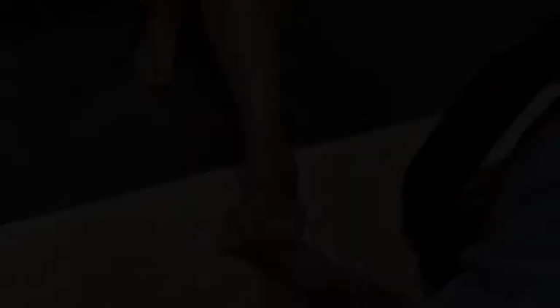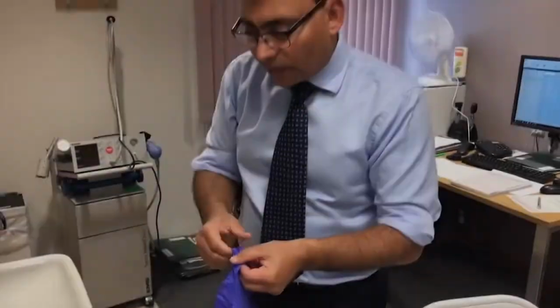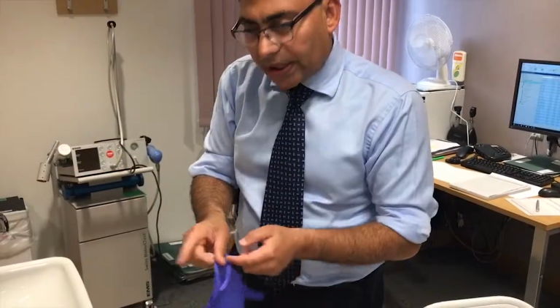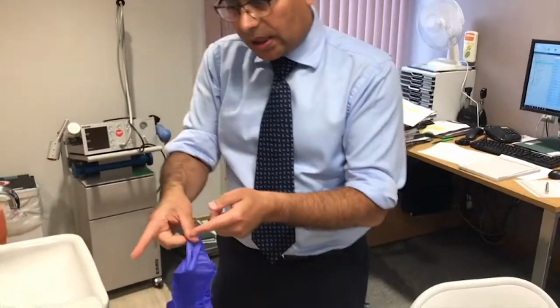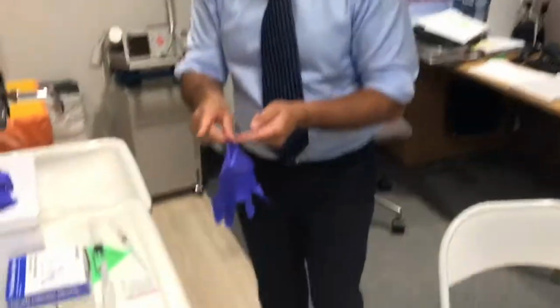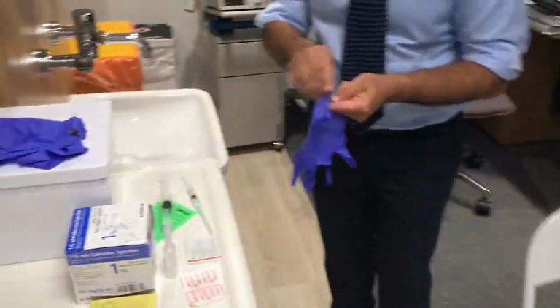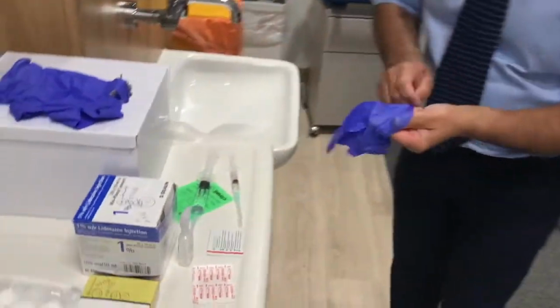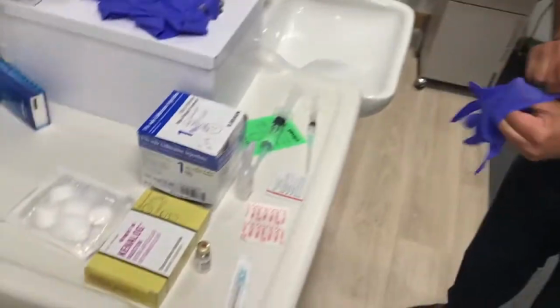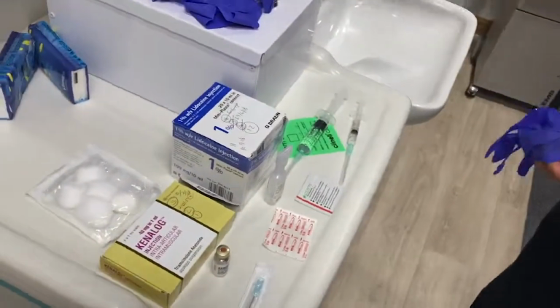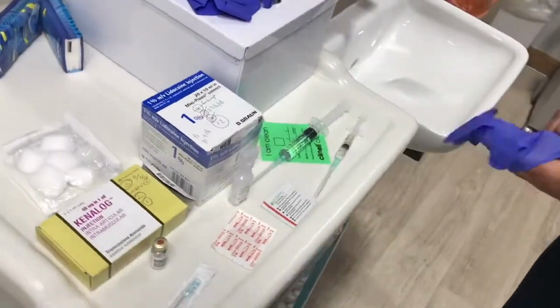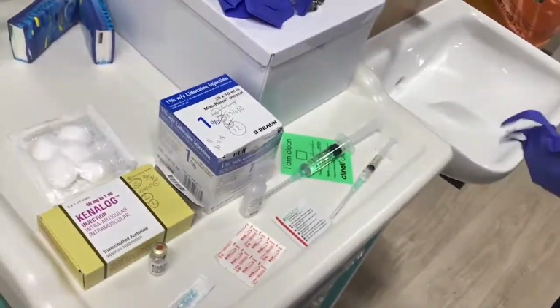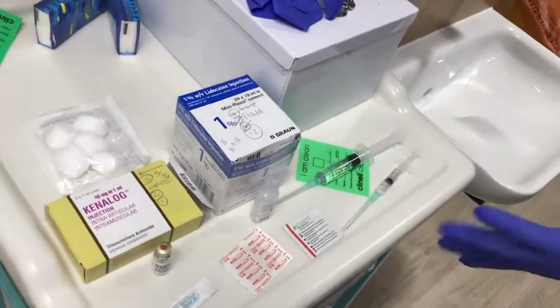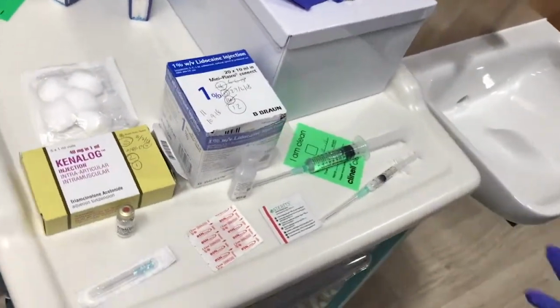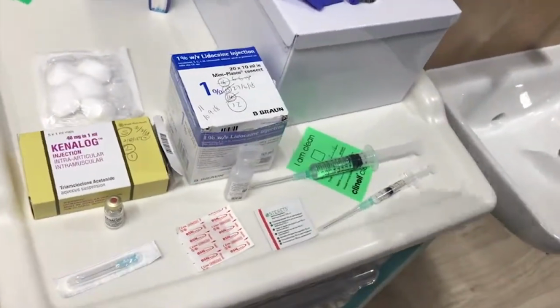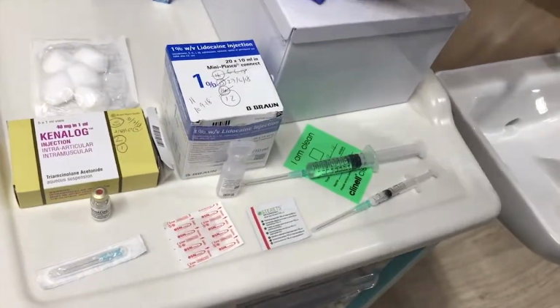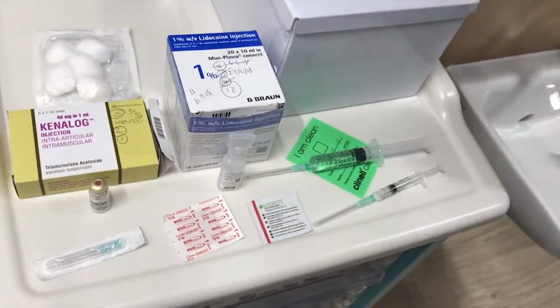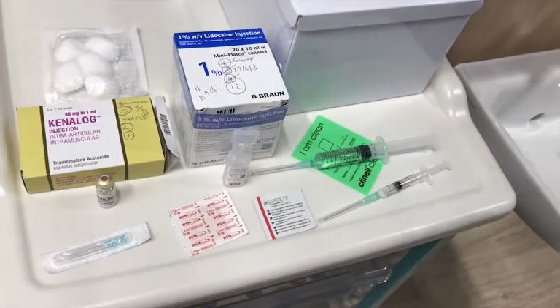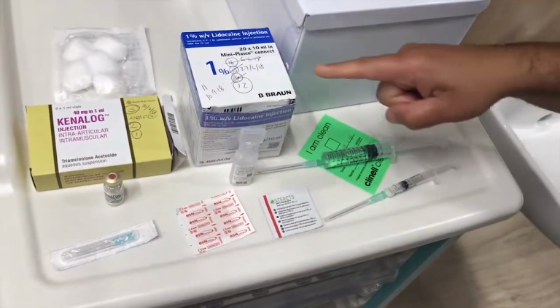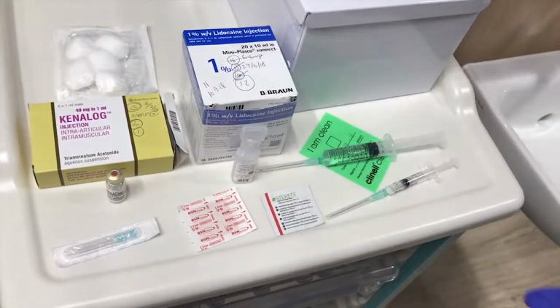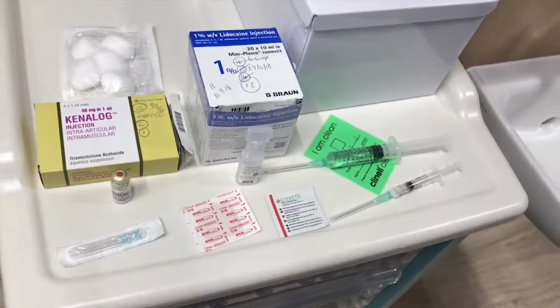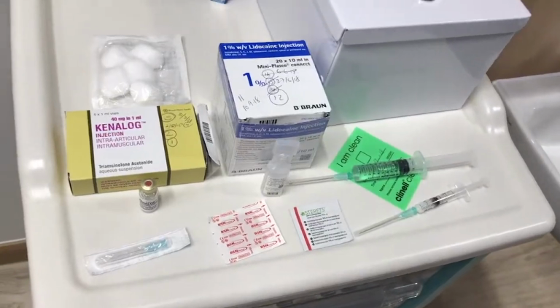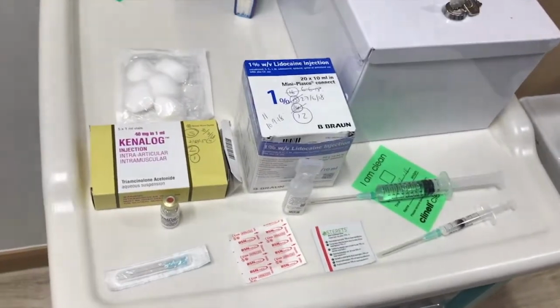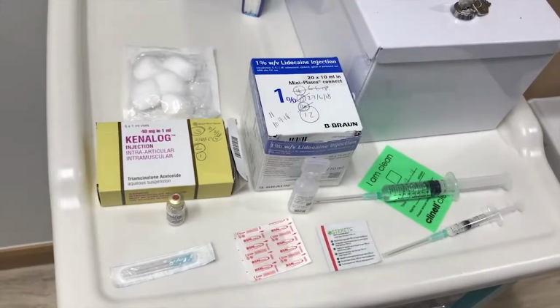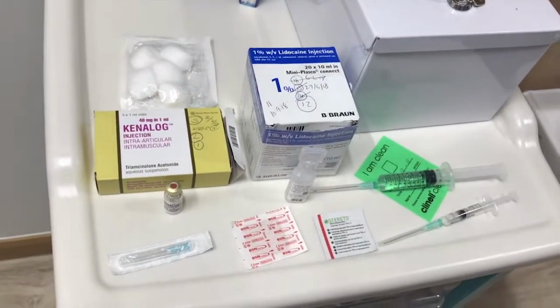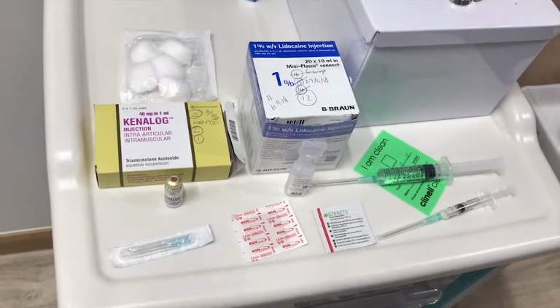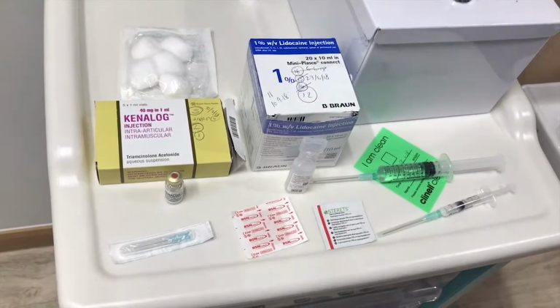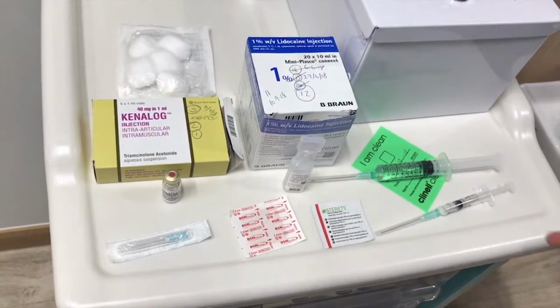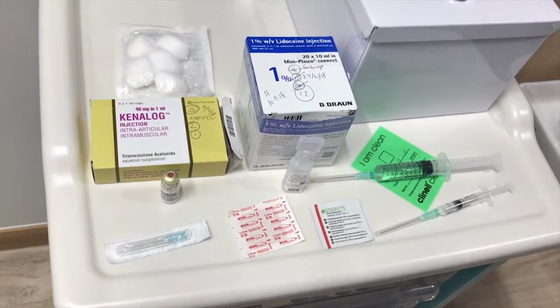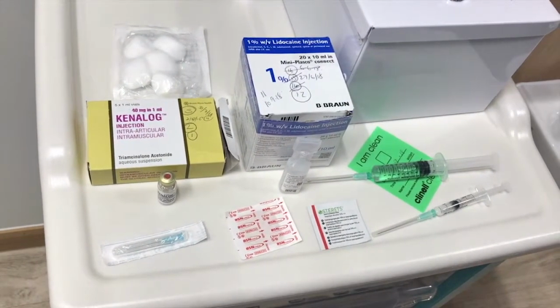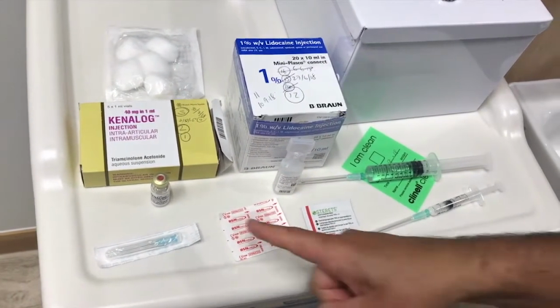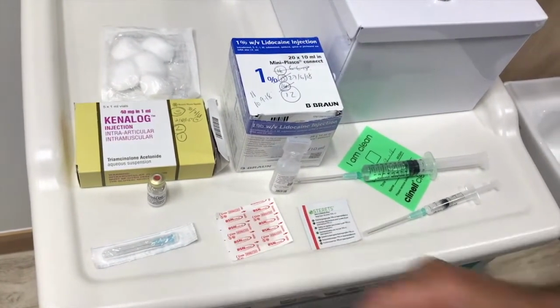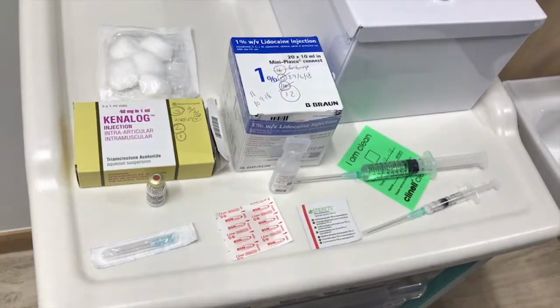I have here two syringes: one is a 10 ml syringe containing 1% lignocaine, and the second syringe is 2 ml containing 1 ml of kenalog.